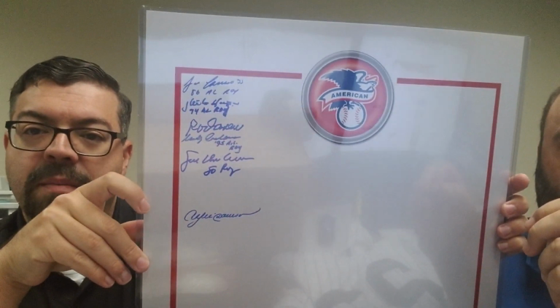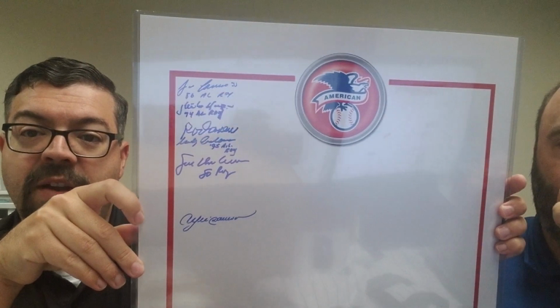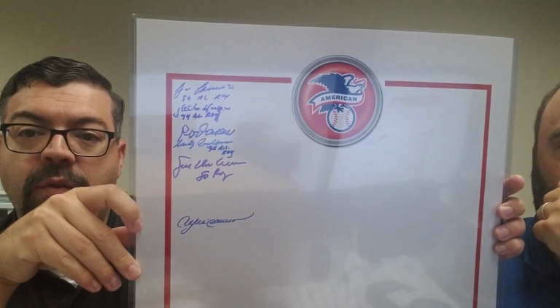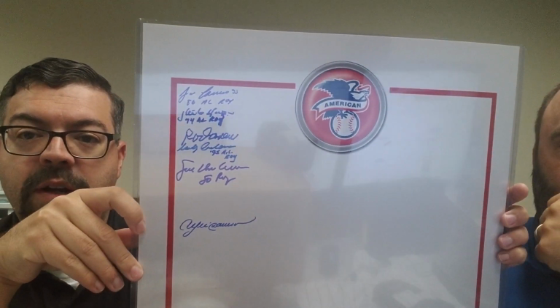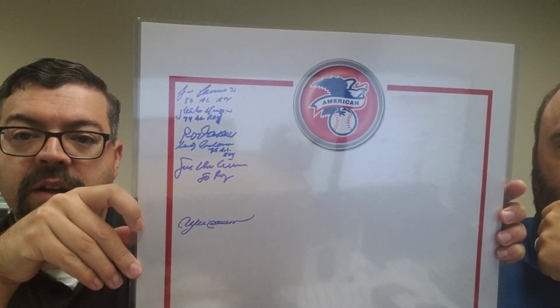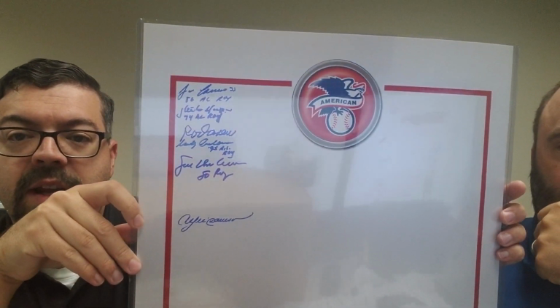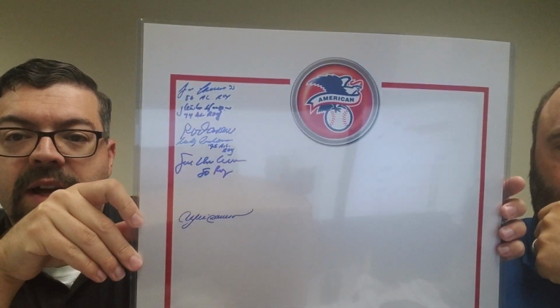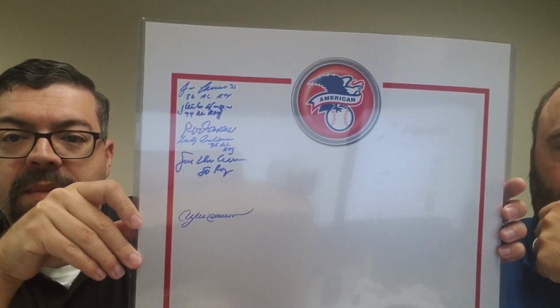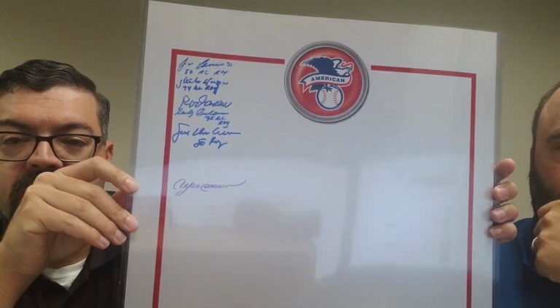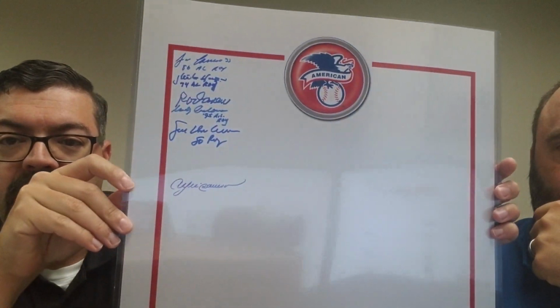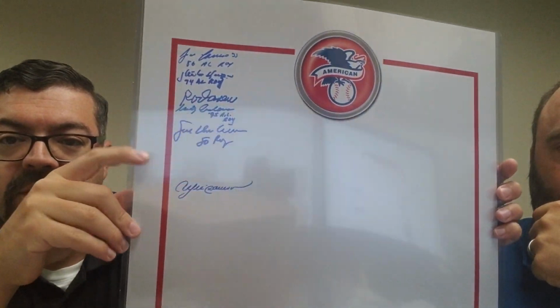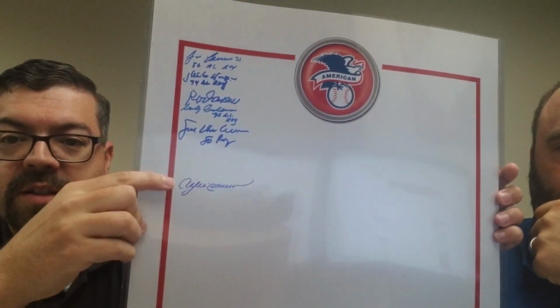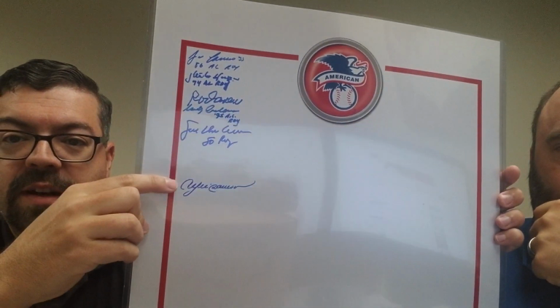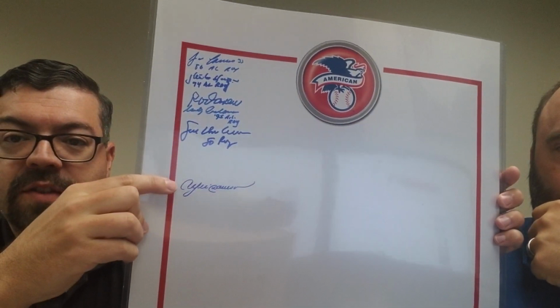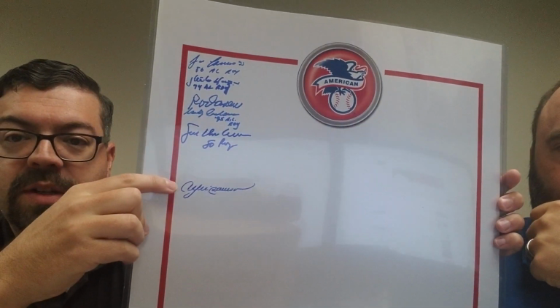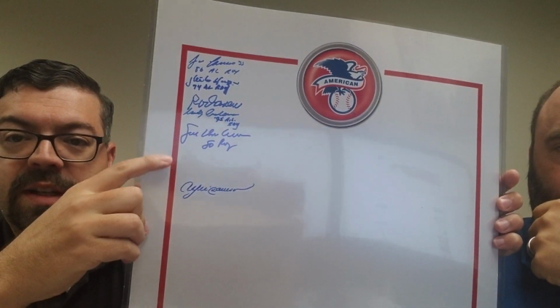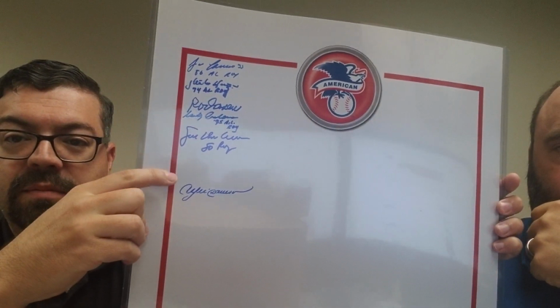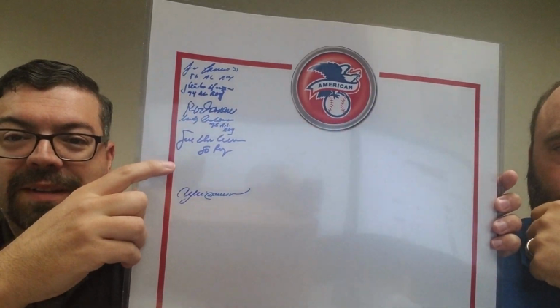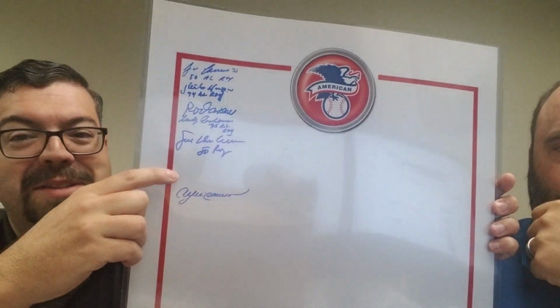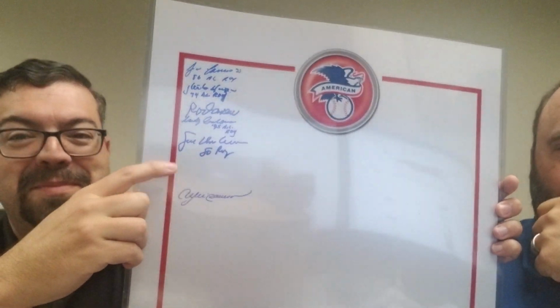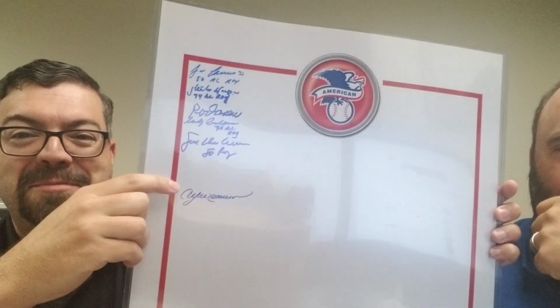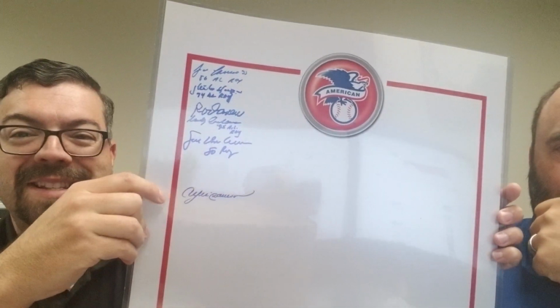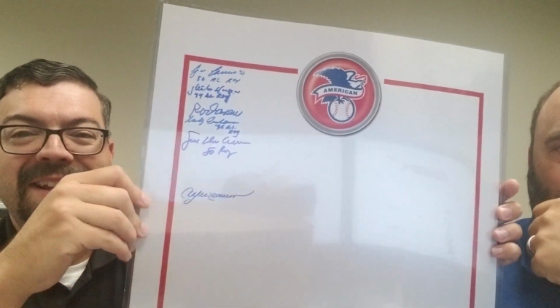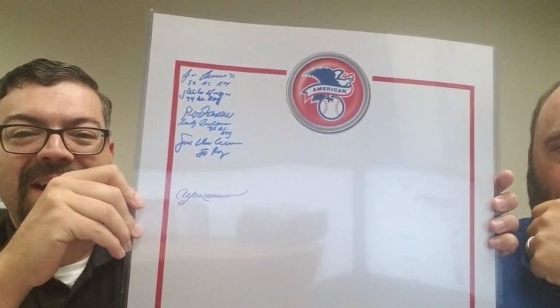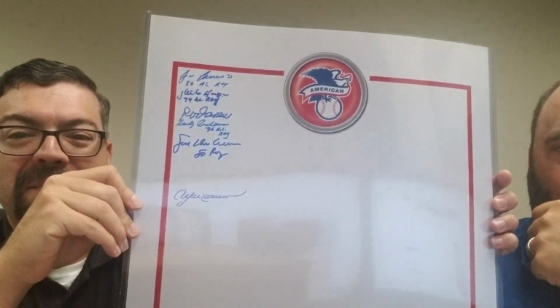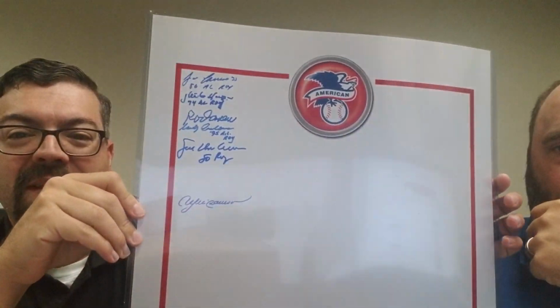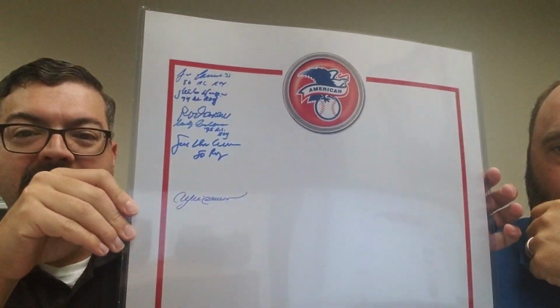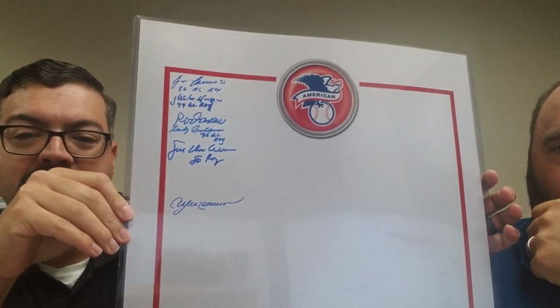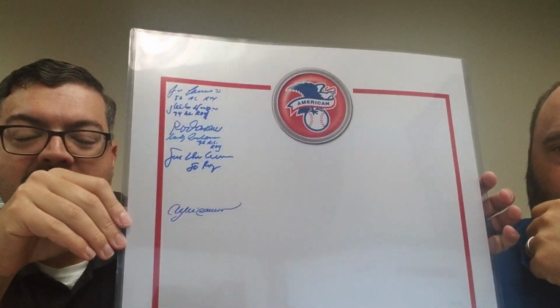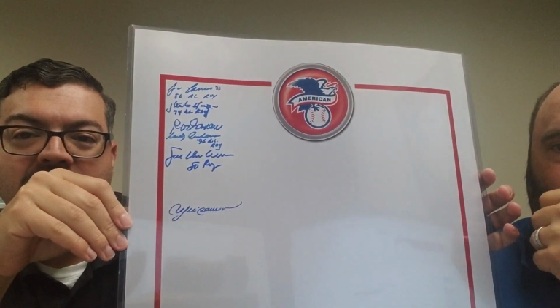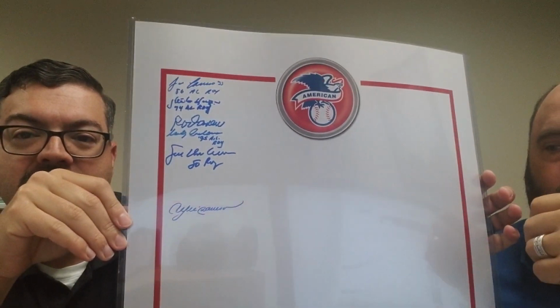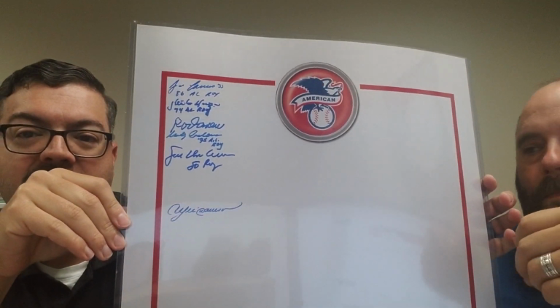I've got Carew on the American League one, and I also added Andre Dawson down here. That way I can get as many guys on here as I can.